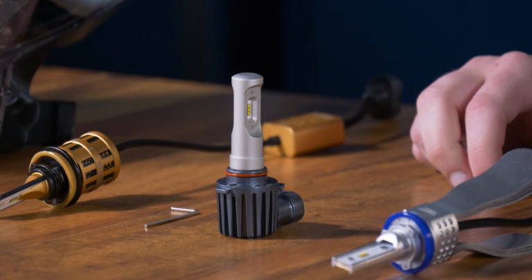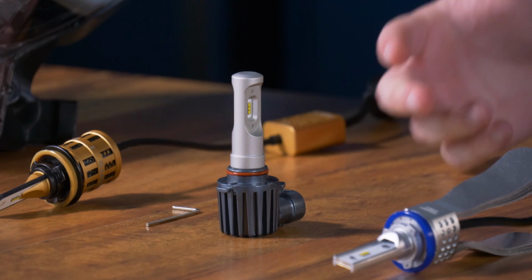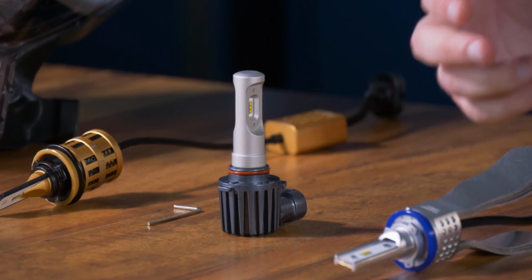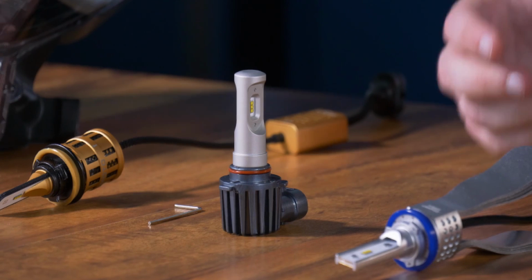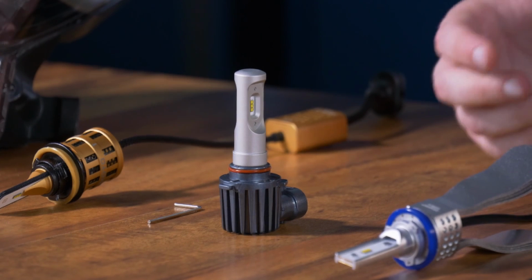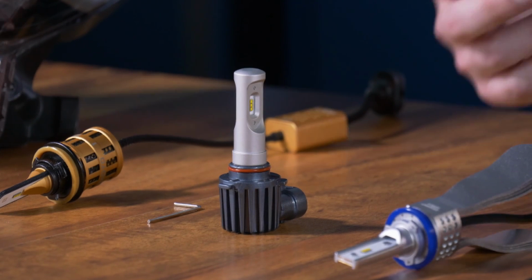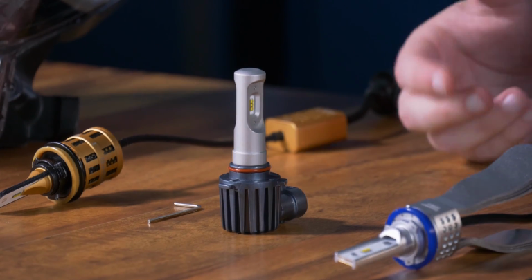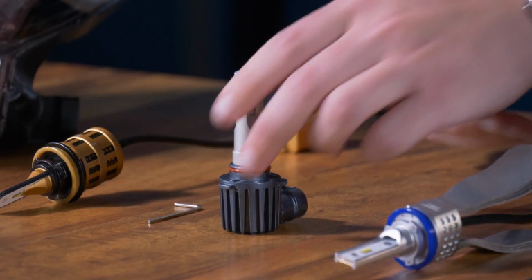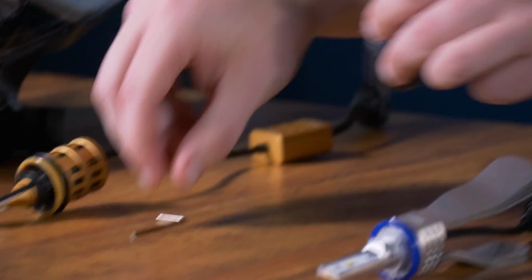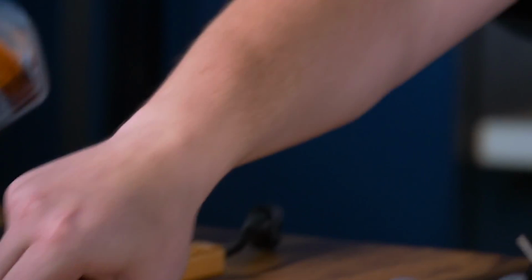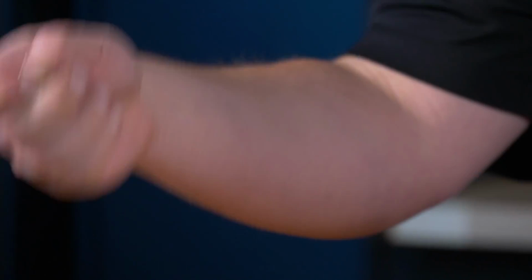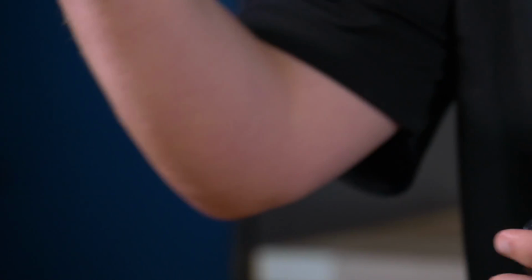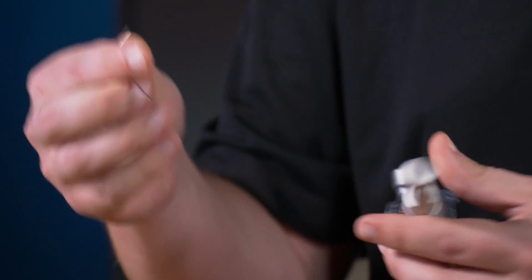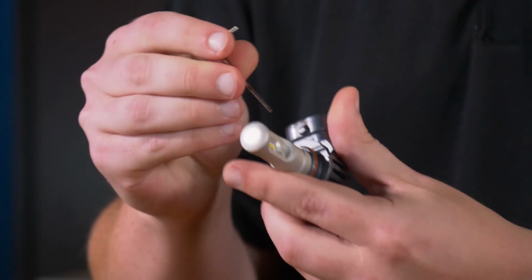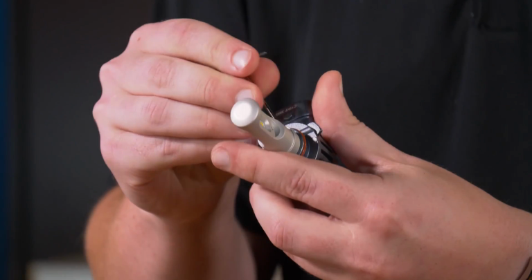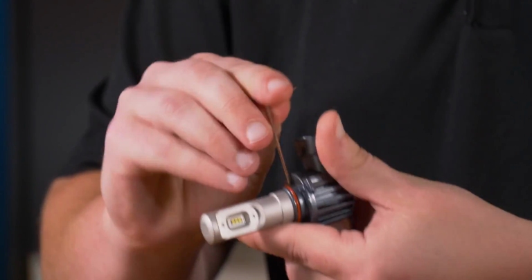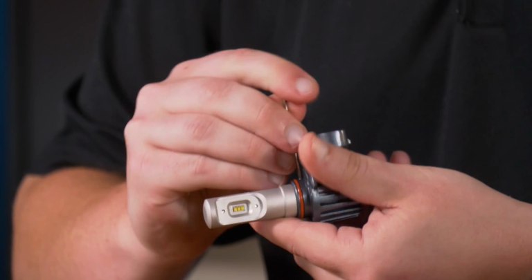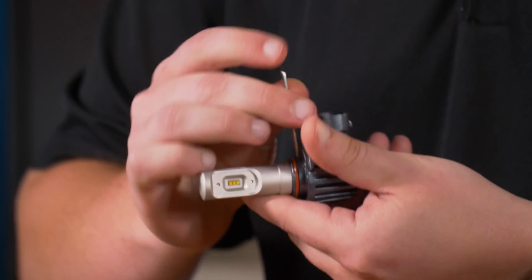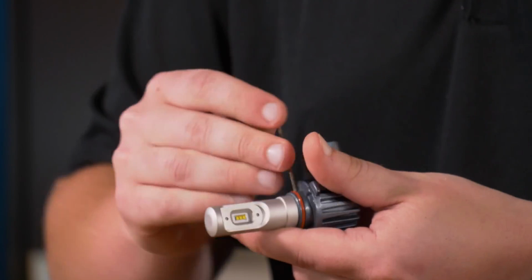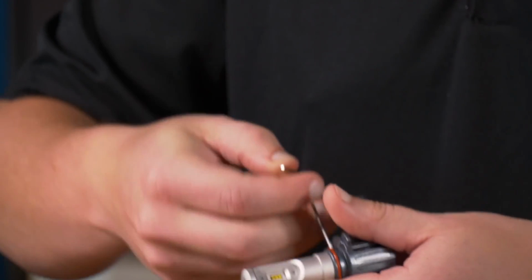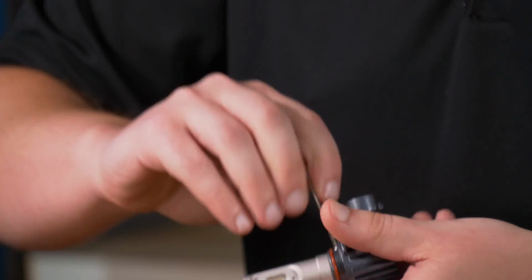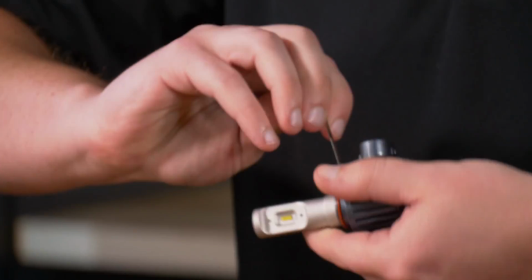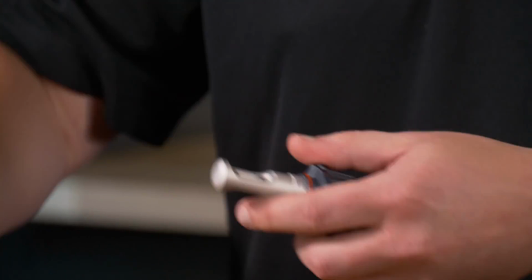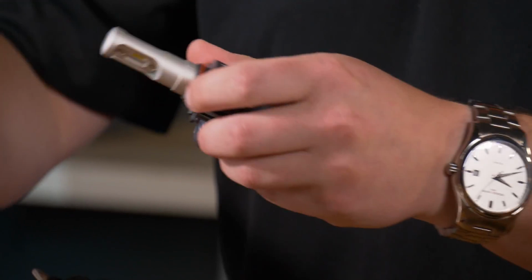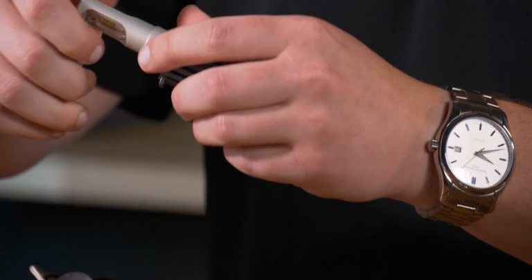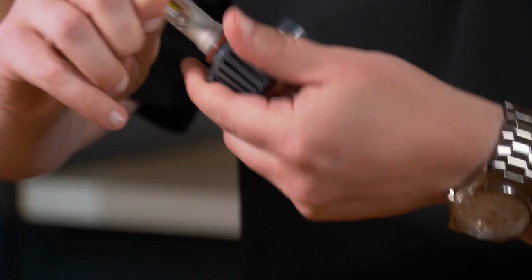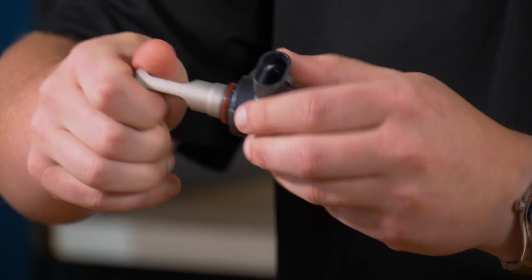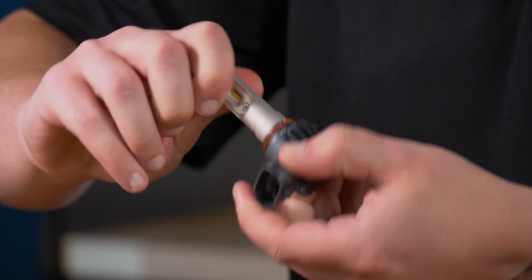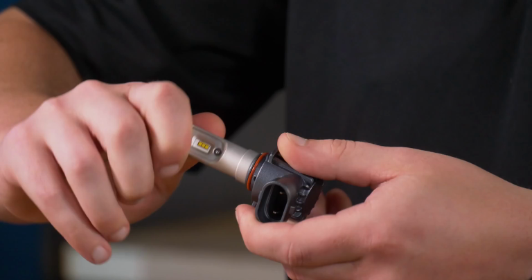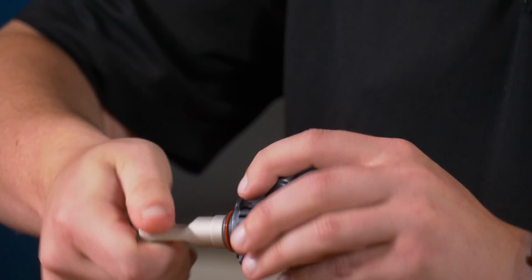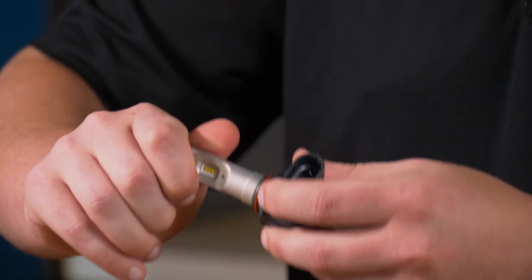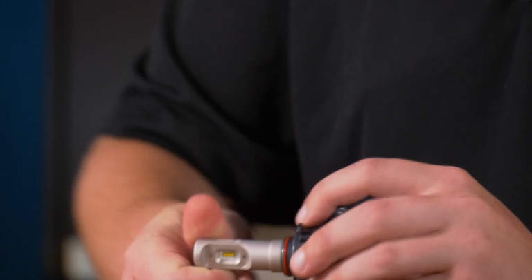The GTR Lighting CSP mini bulb is slightly different. We'll still be using an allen key, but instead of adjusting the collar, you'll be adjusting the bulb itself. As you can see, it's fully 360 degrees clockable.